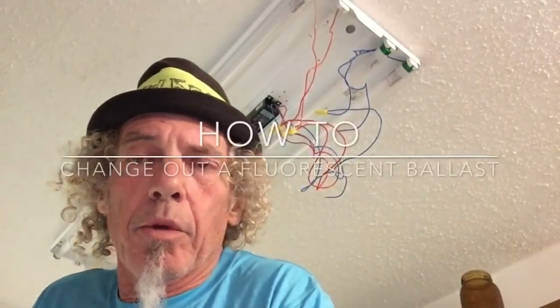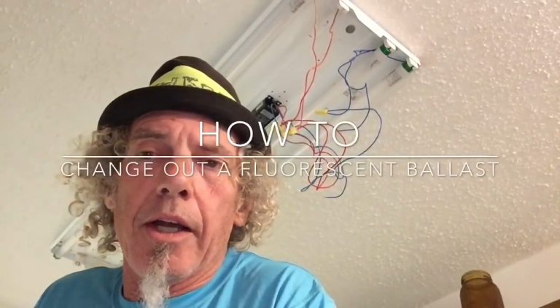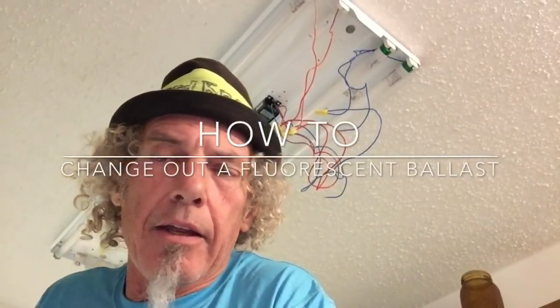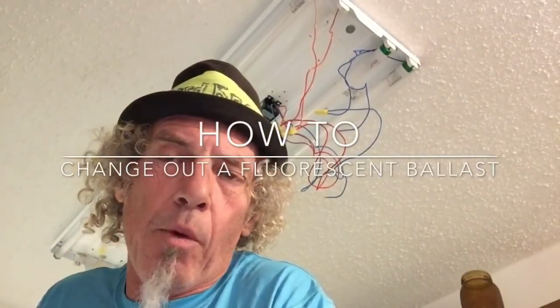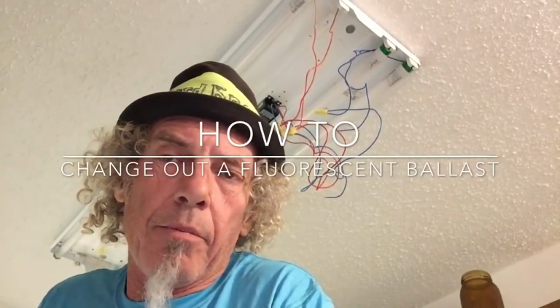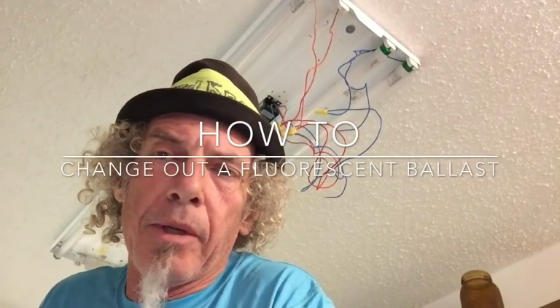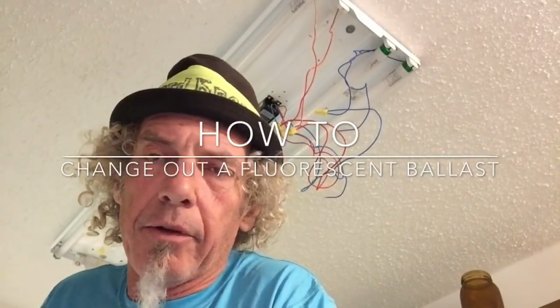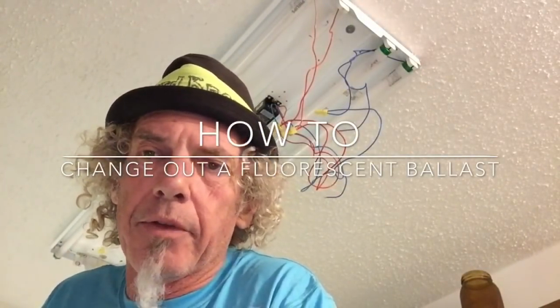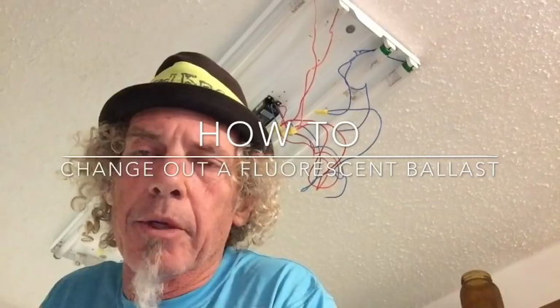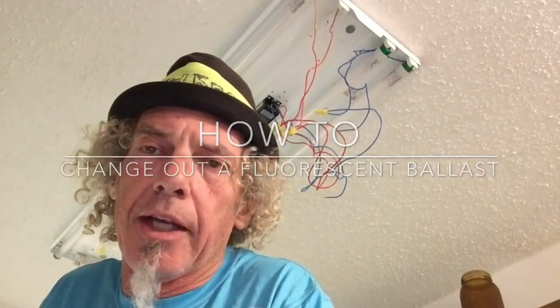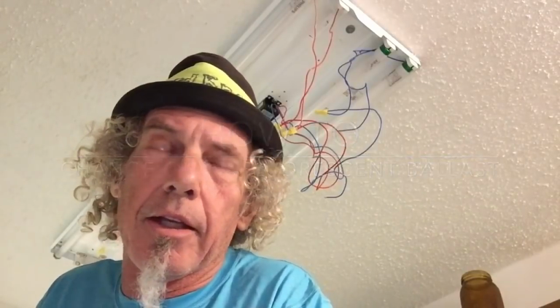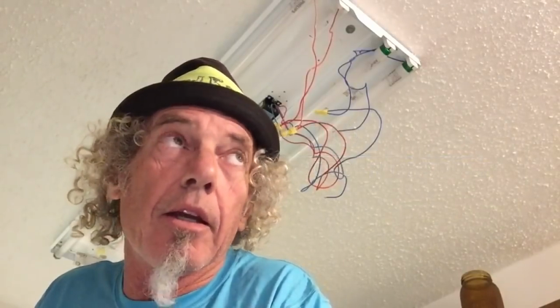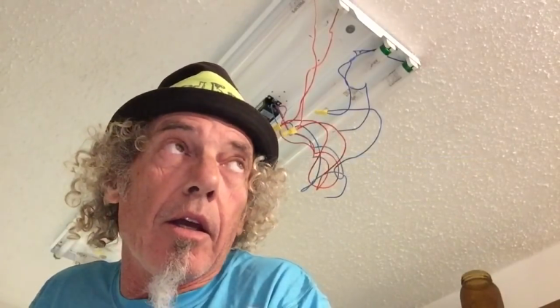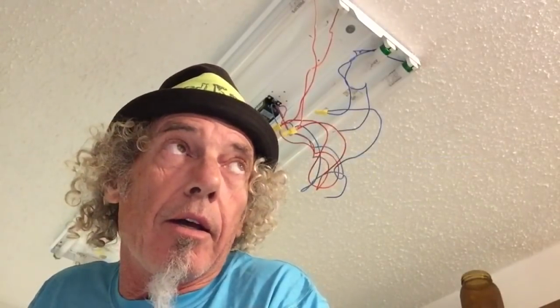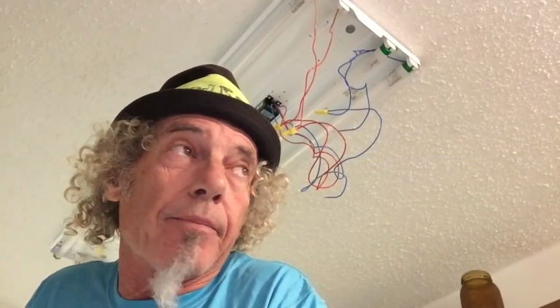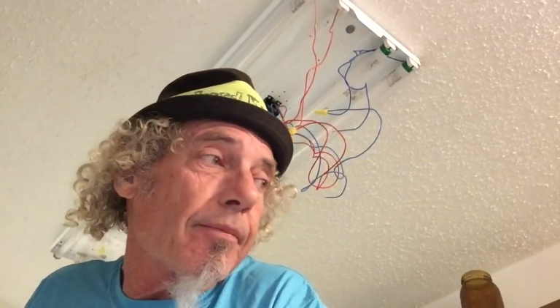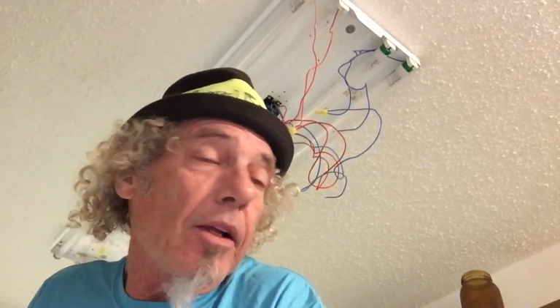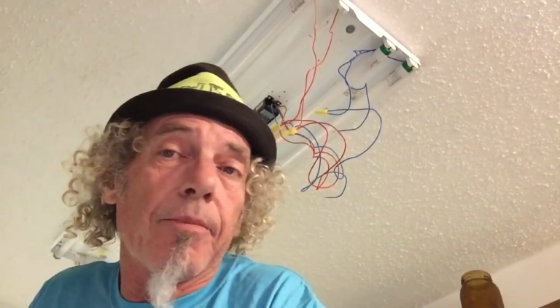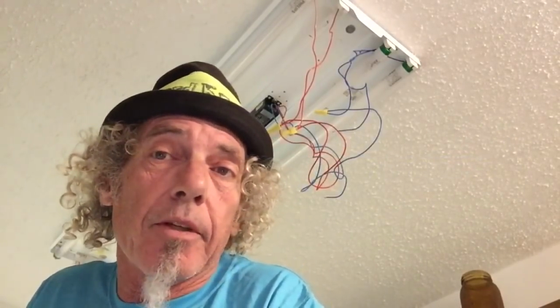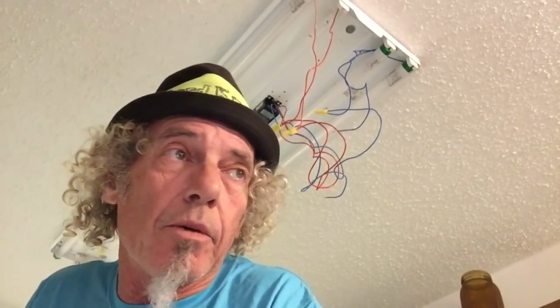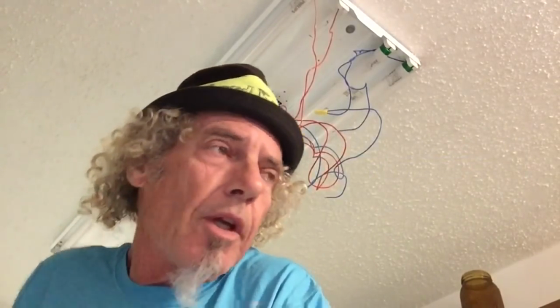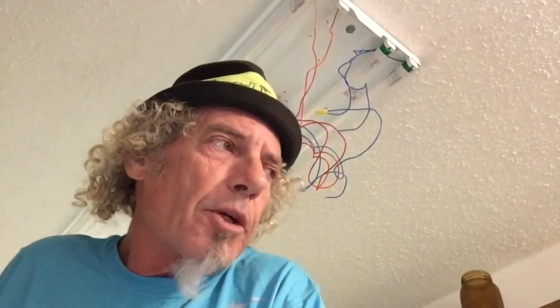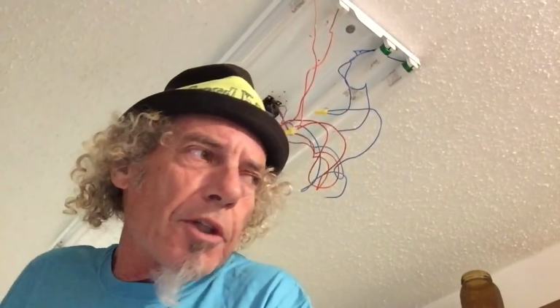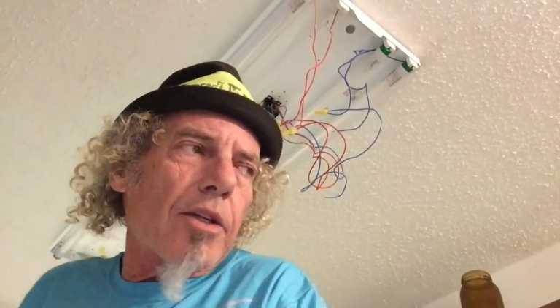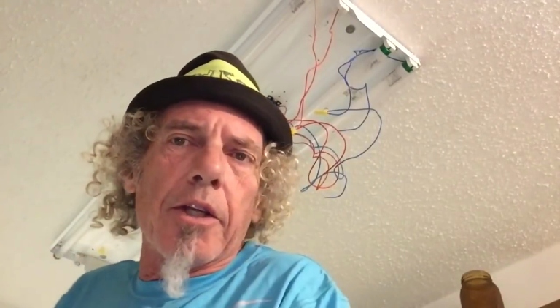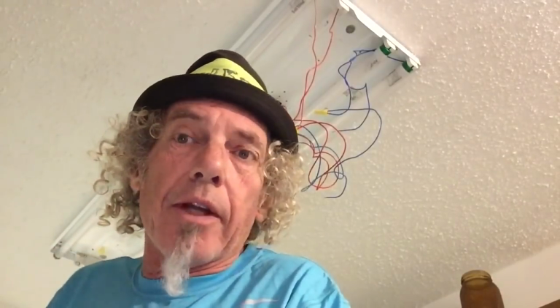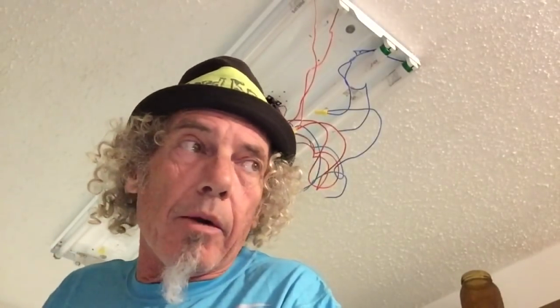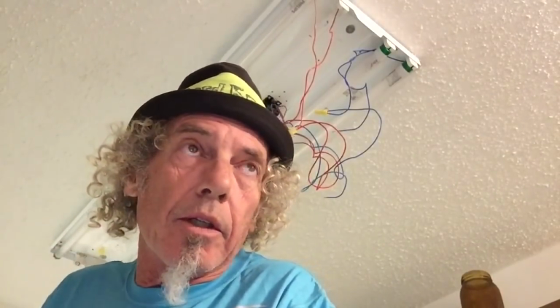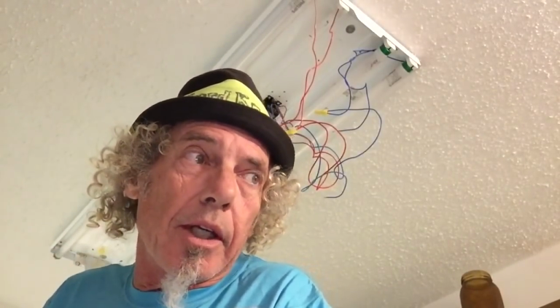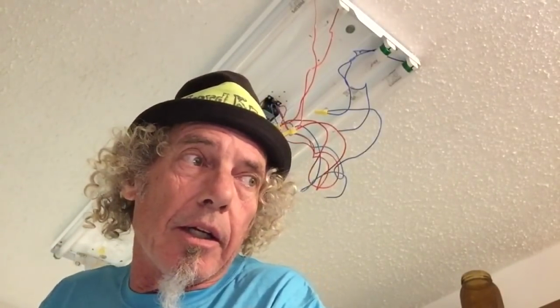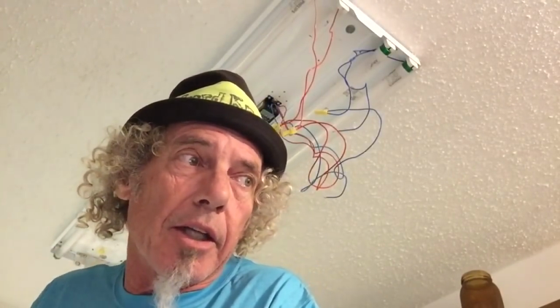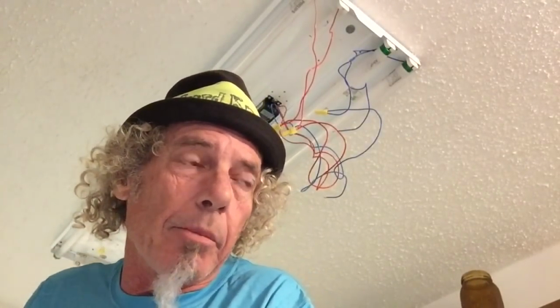We're going to work on a four-bulb fluorescent fixture. We're going to take out the ballast. There are much more efficient ballasts nowadays — they save lots of power and cut down the bill a bit.